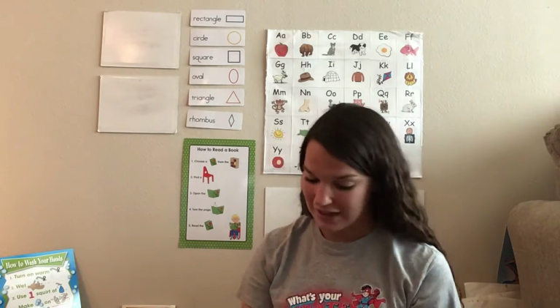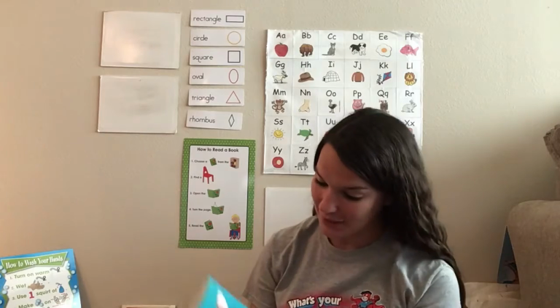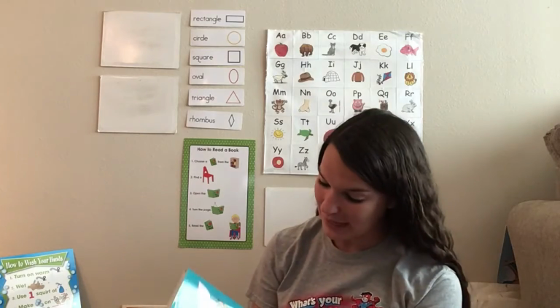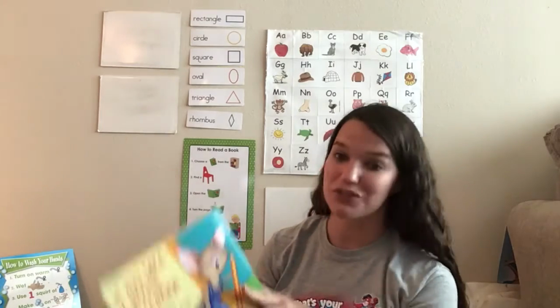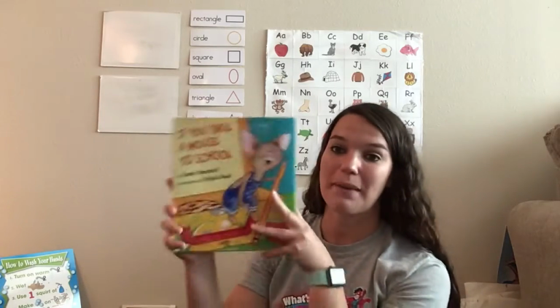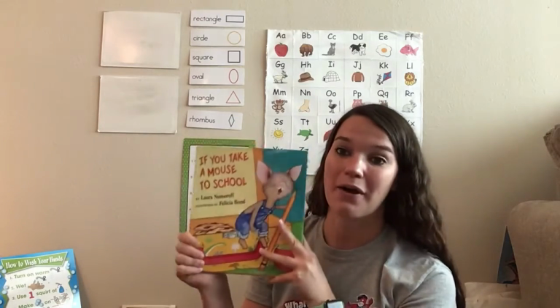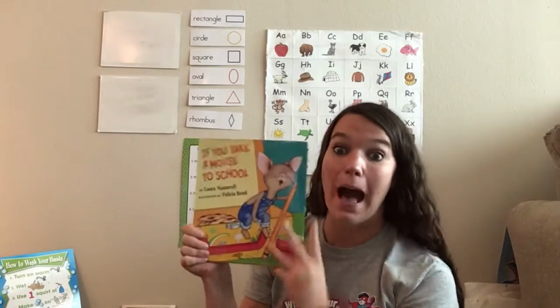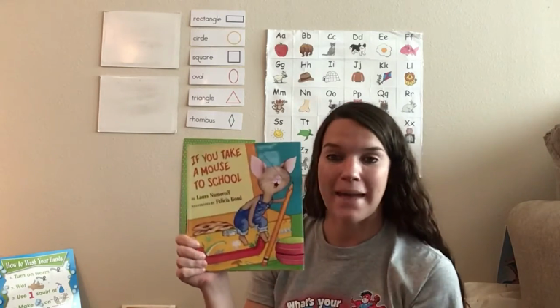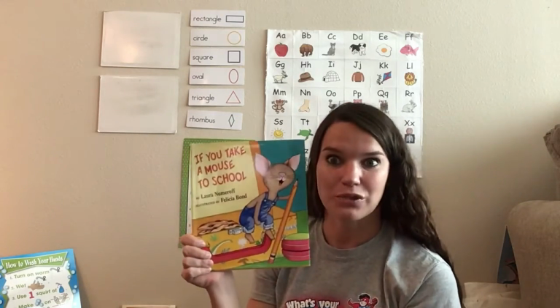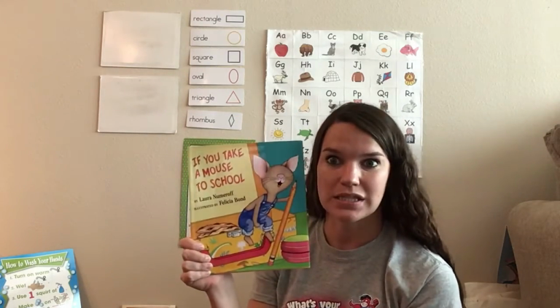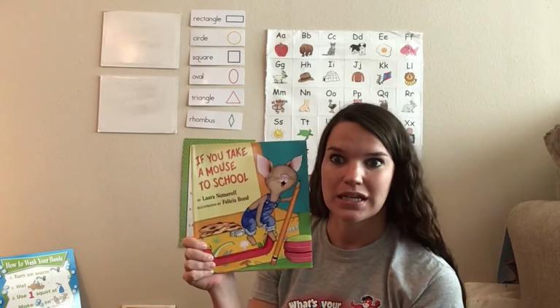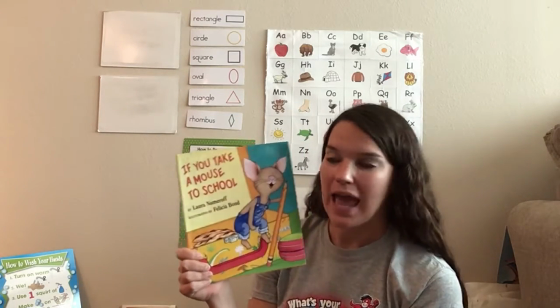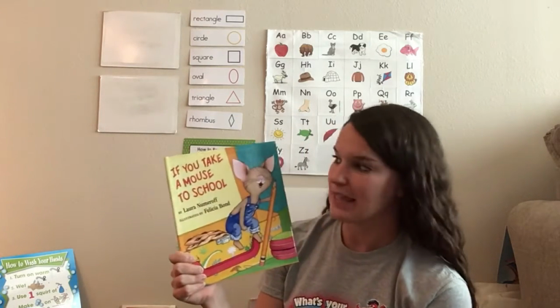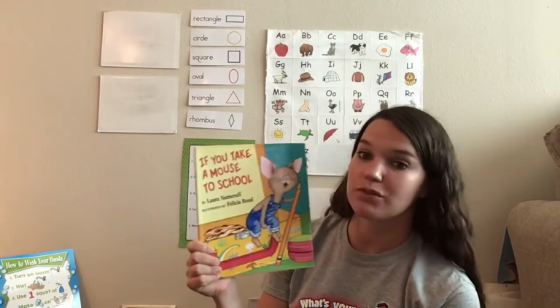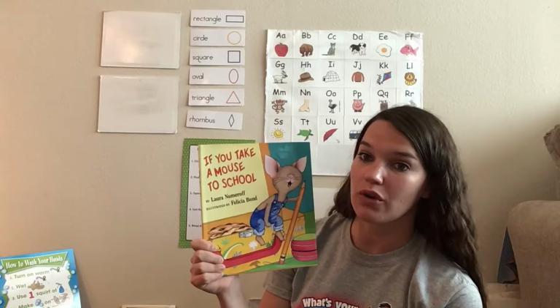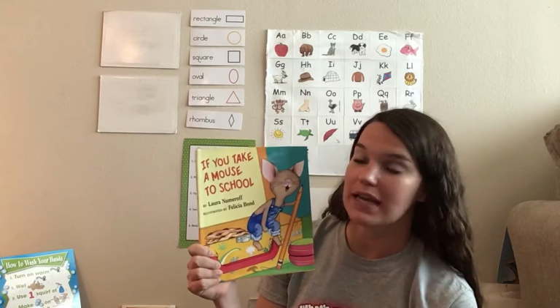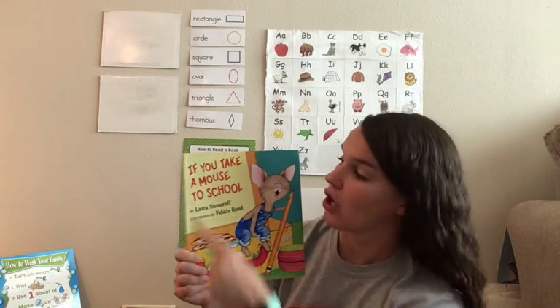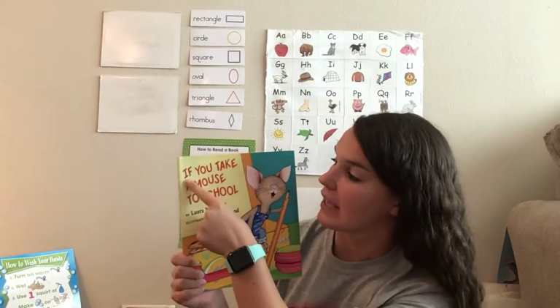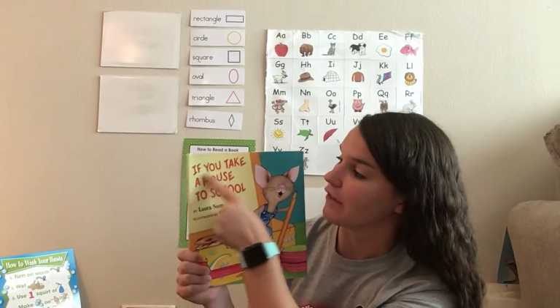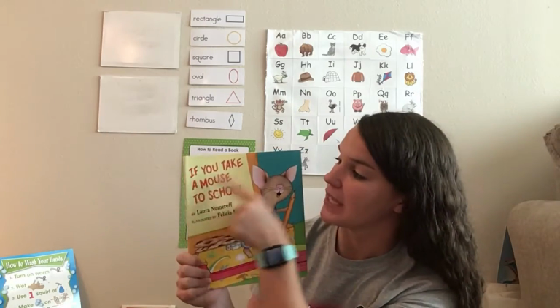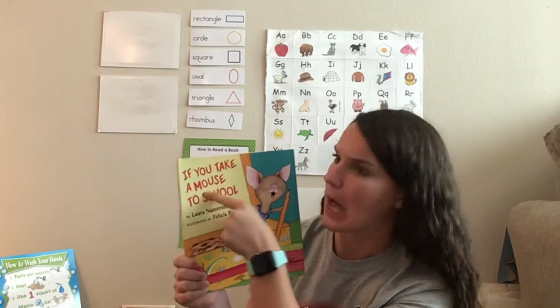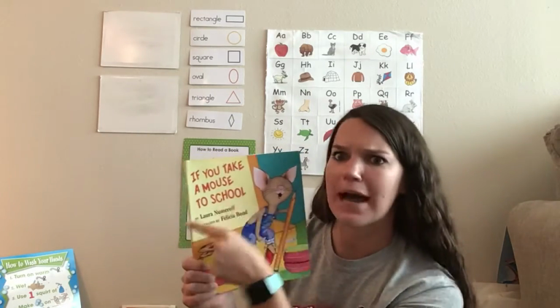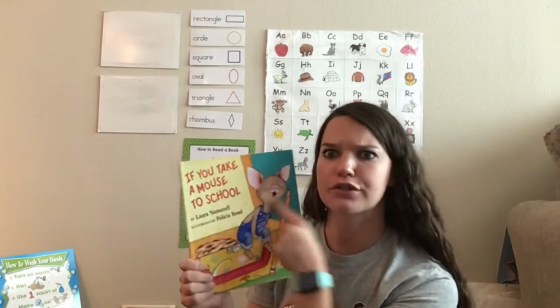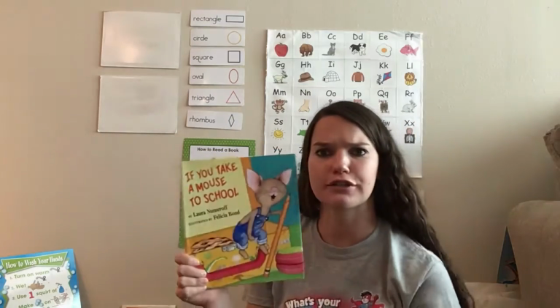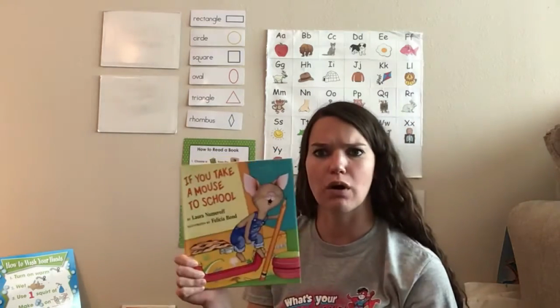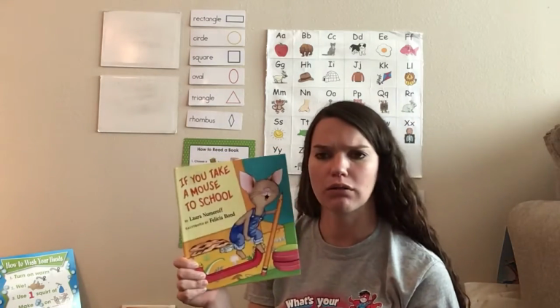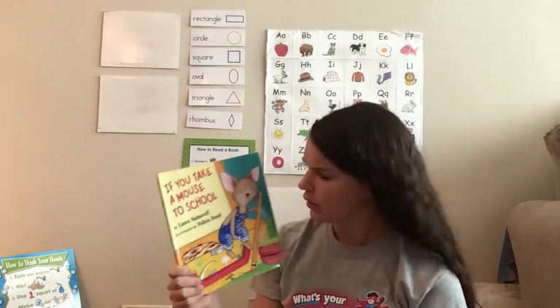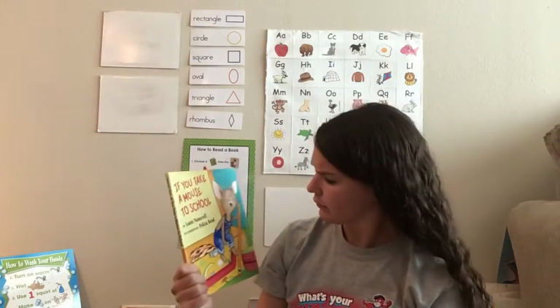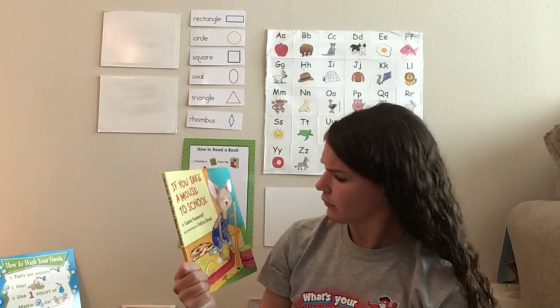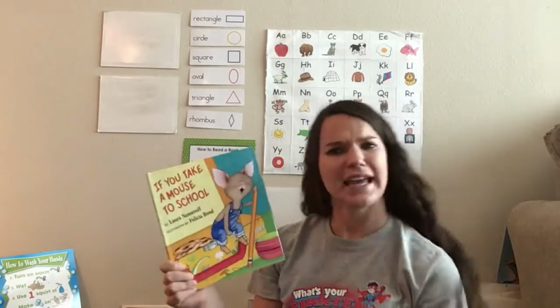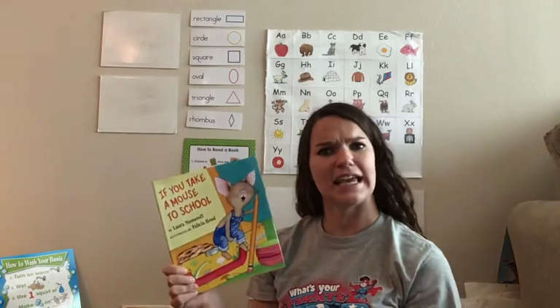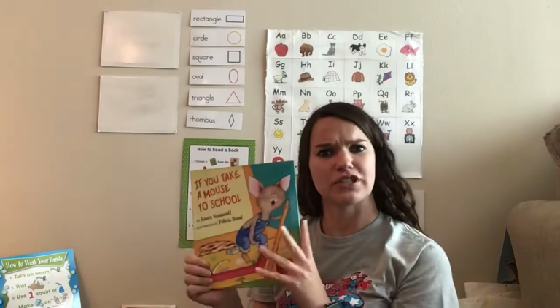Now we're going to read a story about a mouse, and this story is called If You Take a Mouse to School. That's interesting.